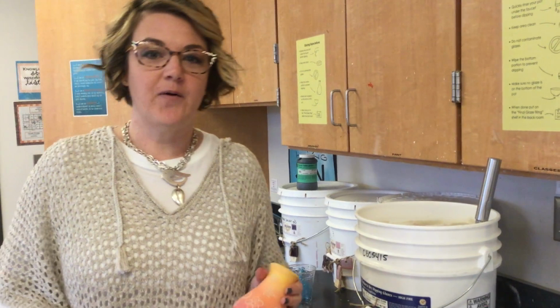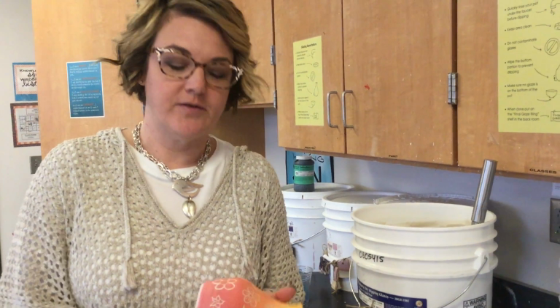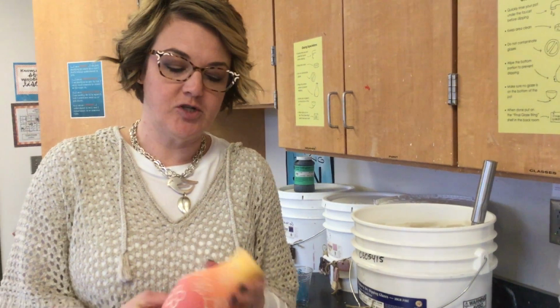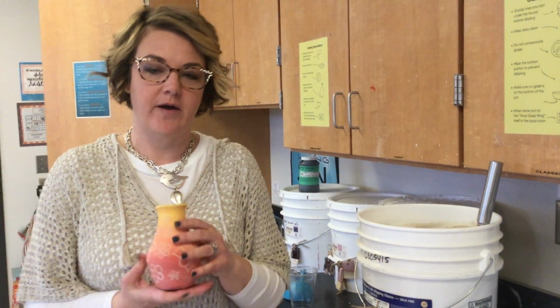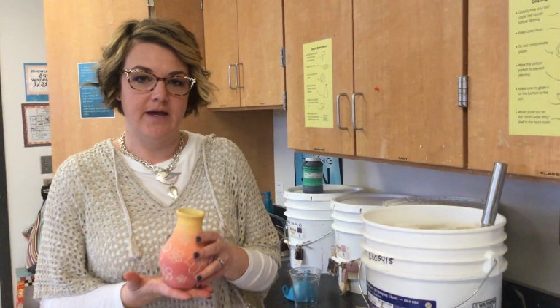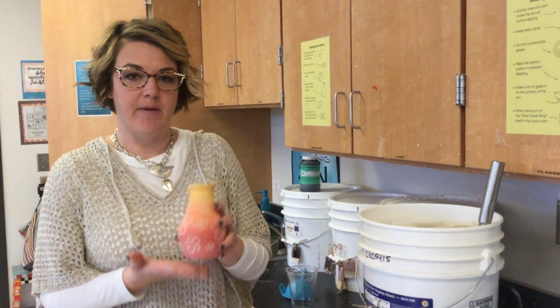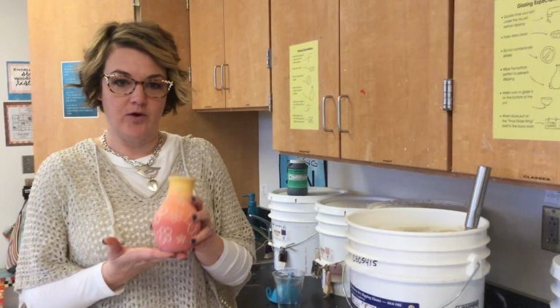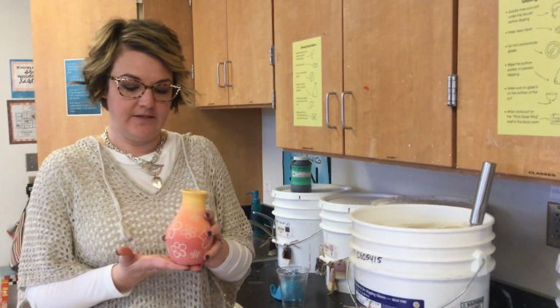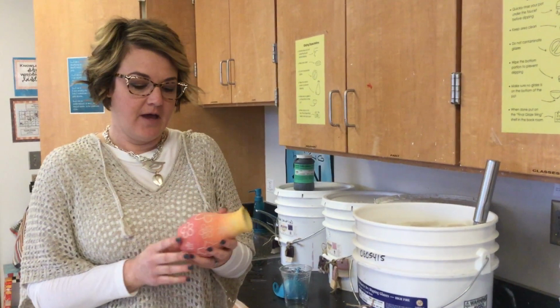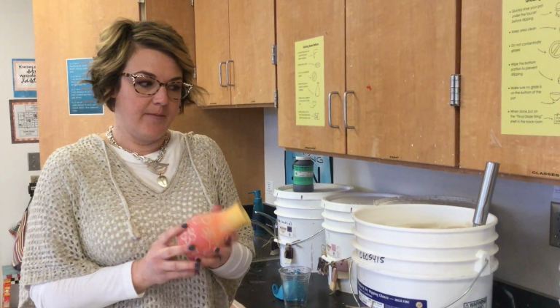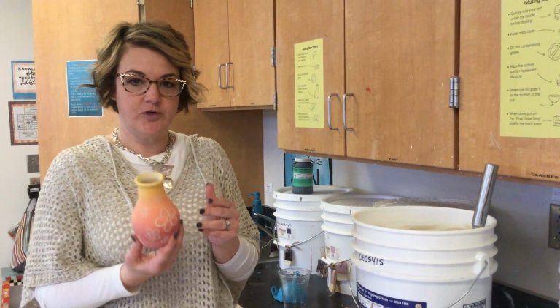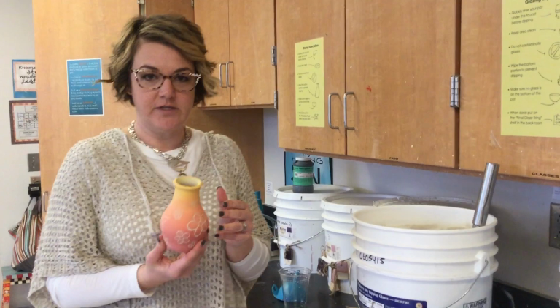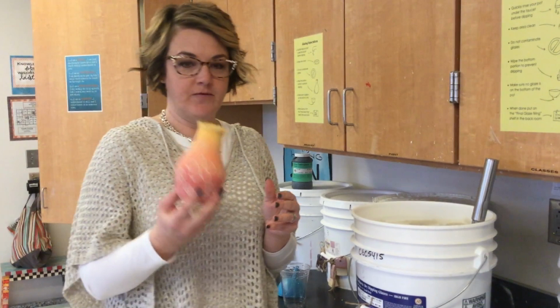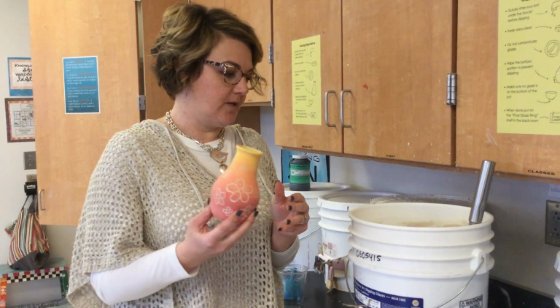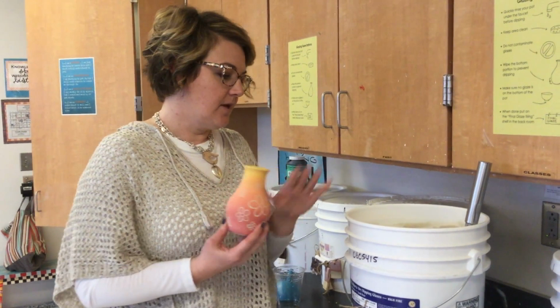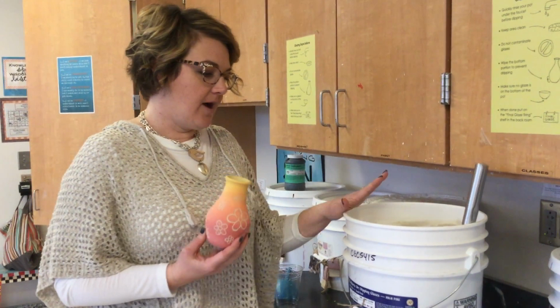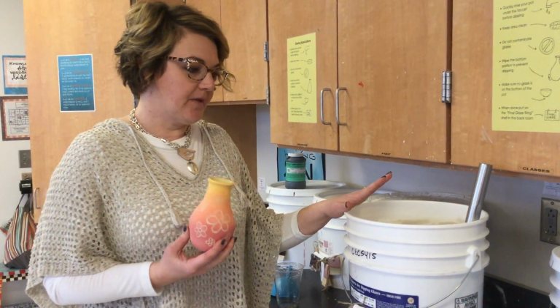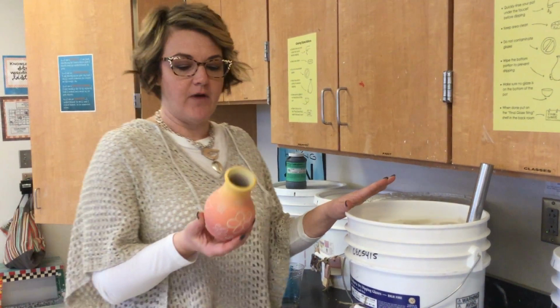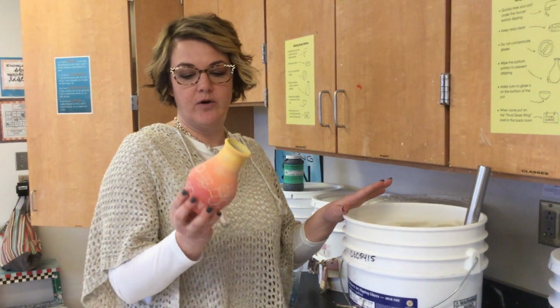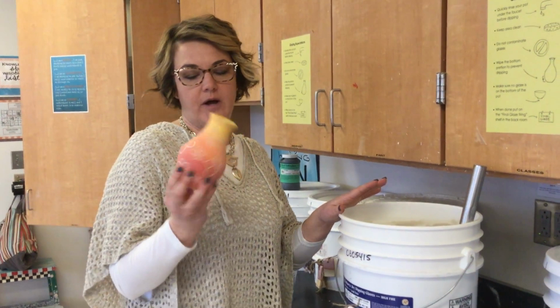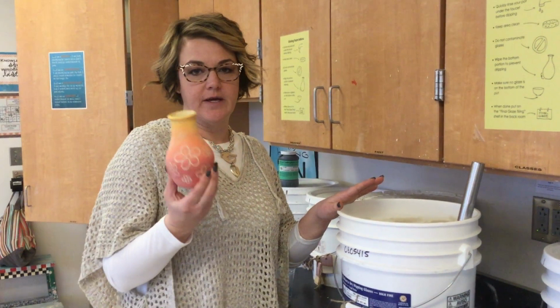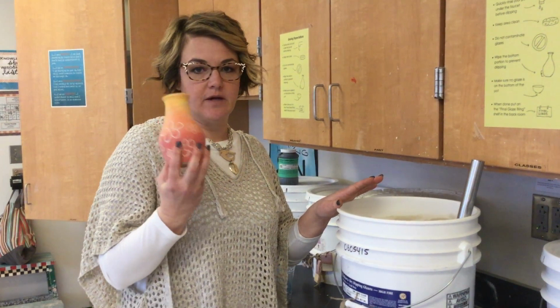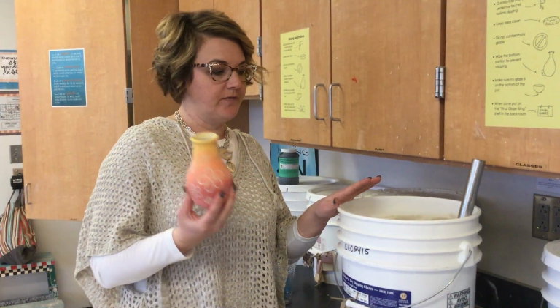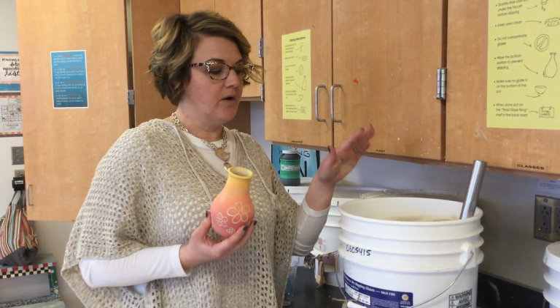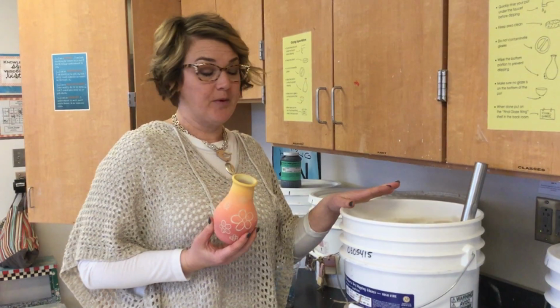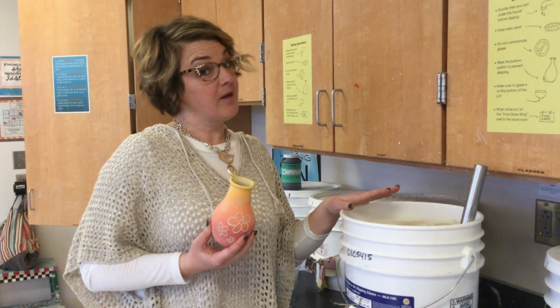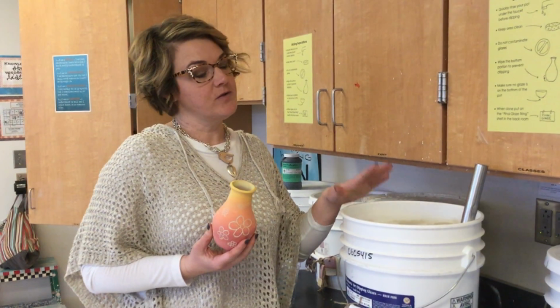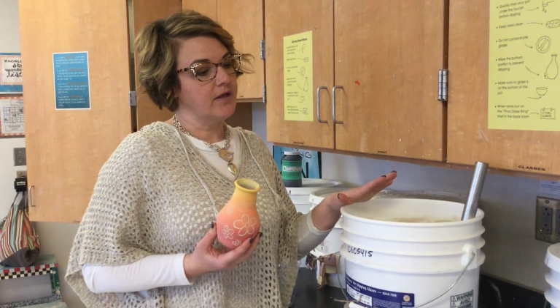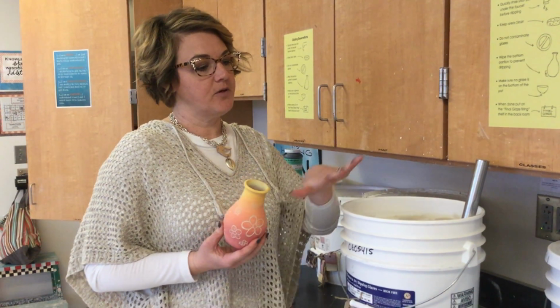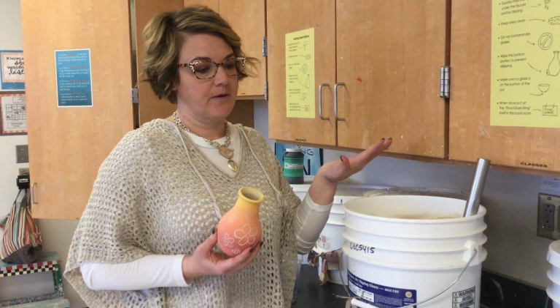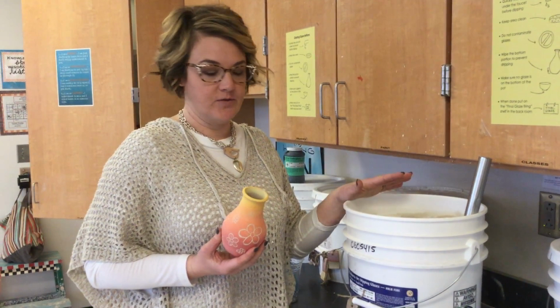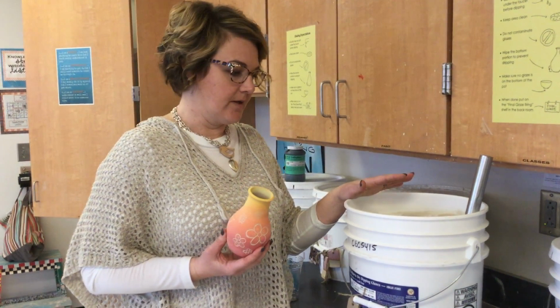Okay, potters, I'm going to show you how to glaze a bottle or a vase. Of course, you want to rinse it off before you do this. If you have underglaze or scrappido, you're probably going to want to use clear glaze, but you can experiment with using other ones.